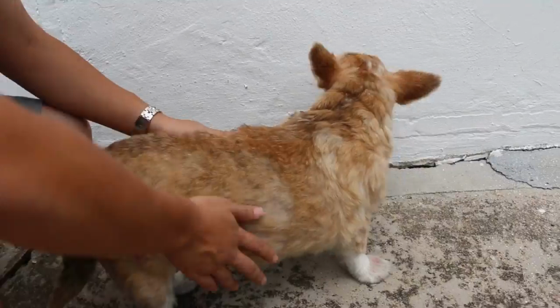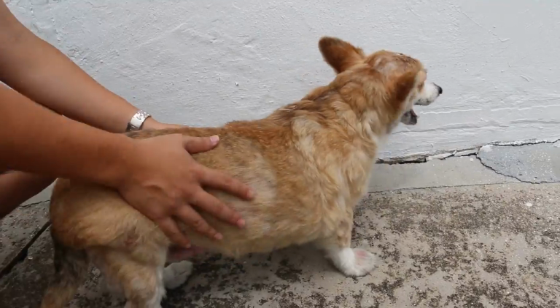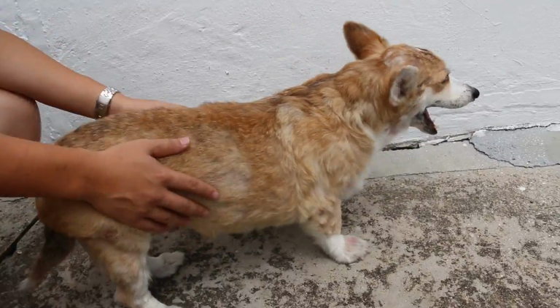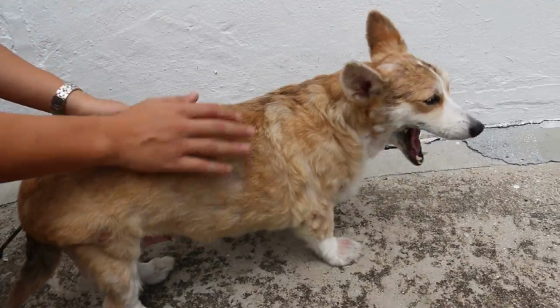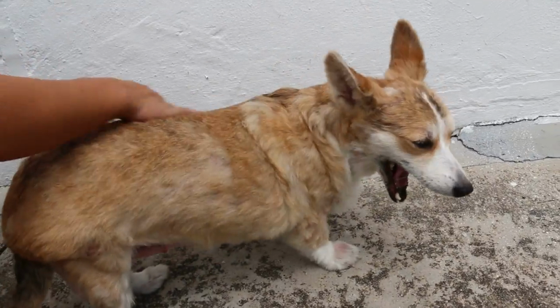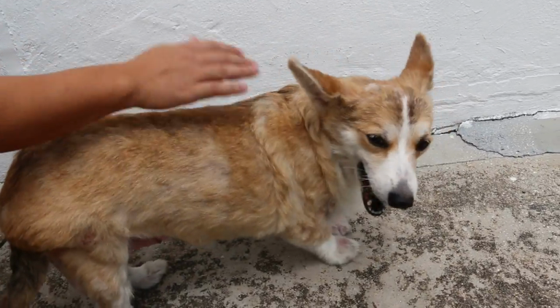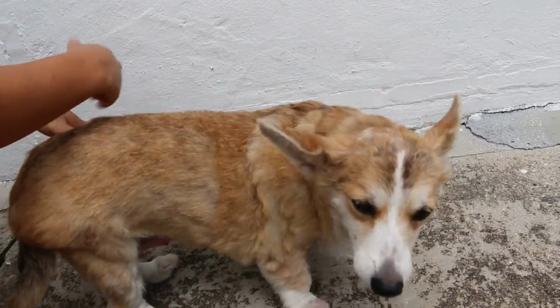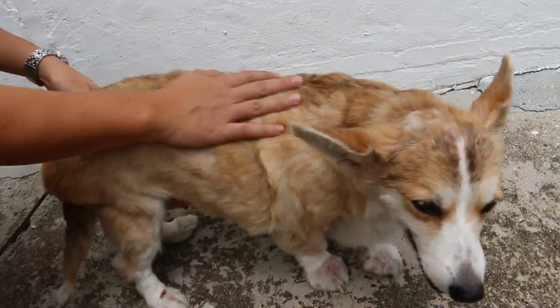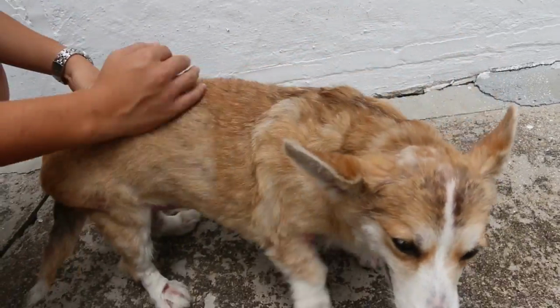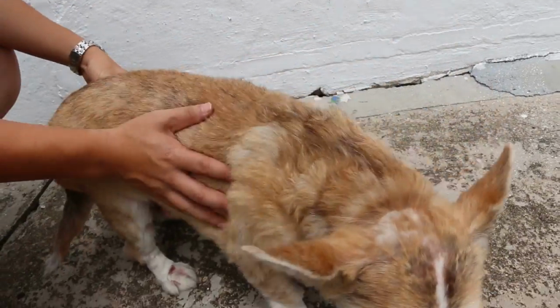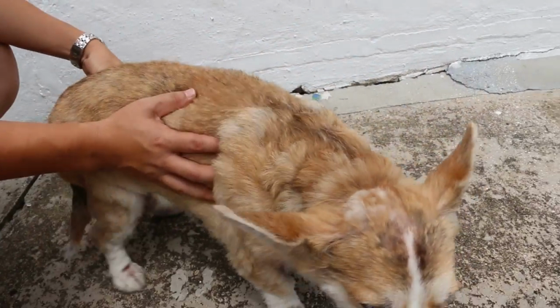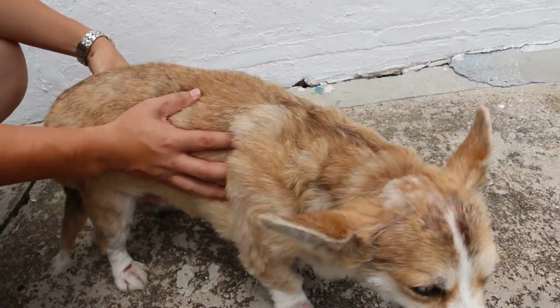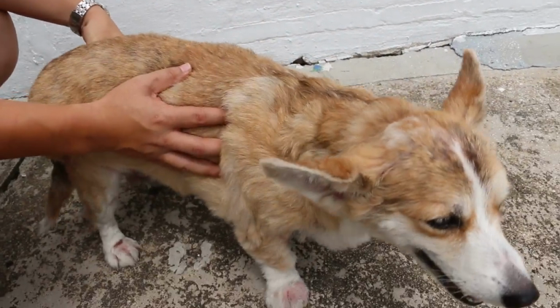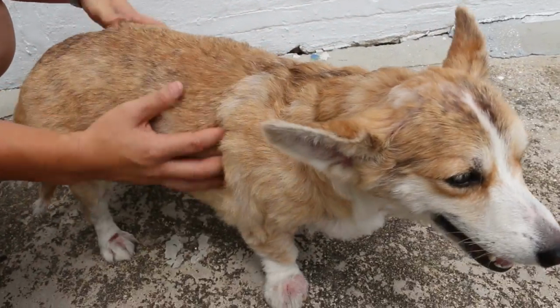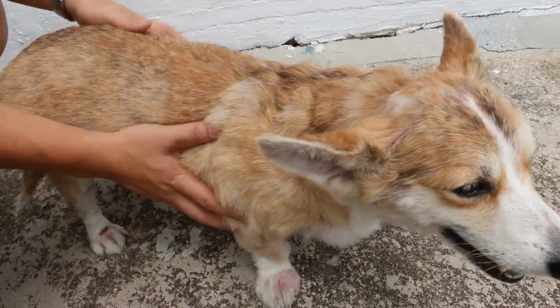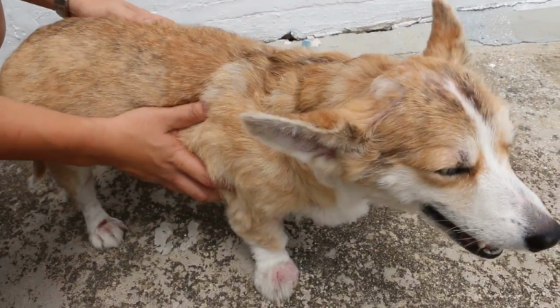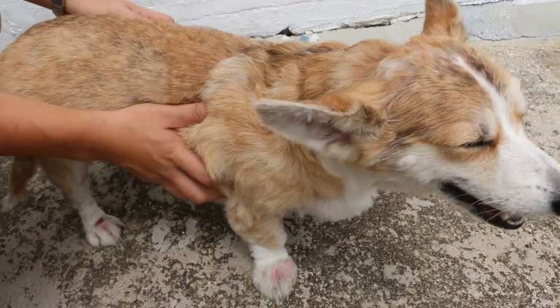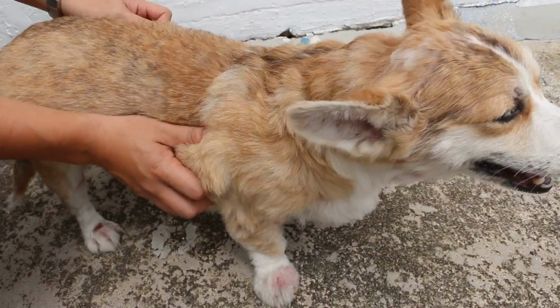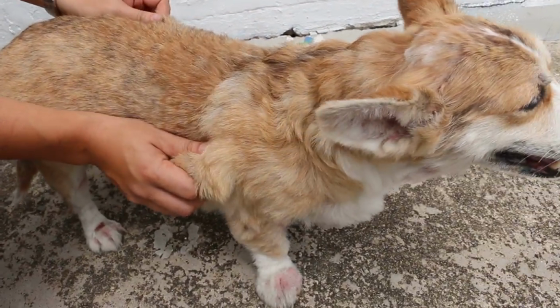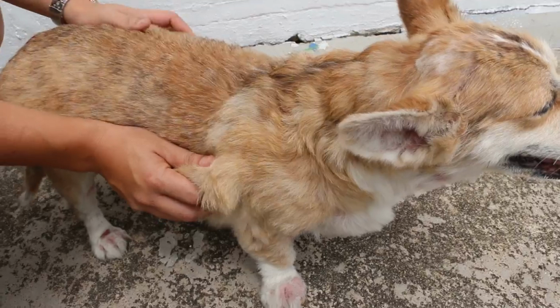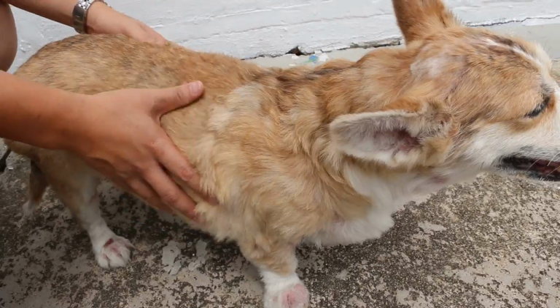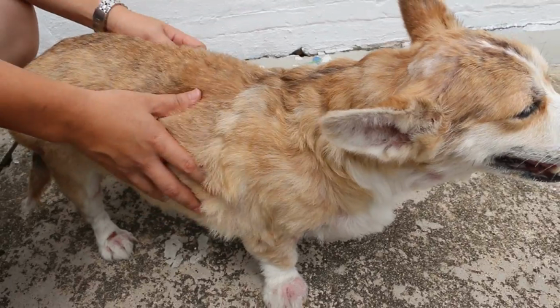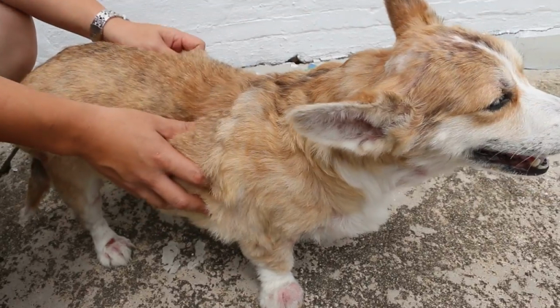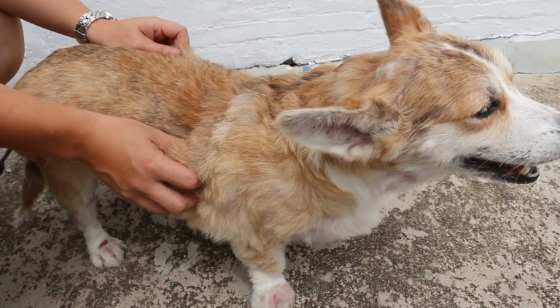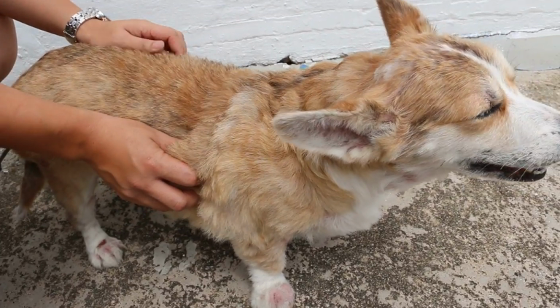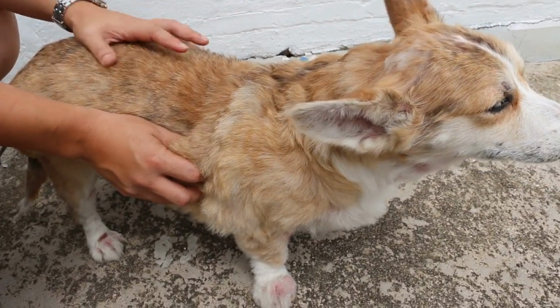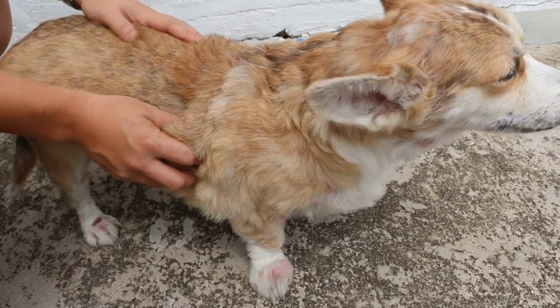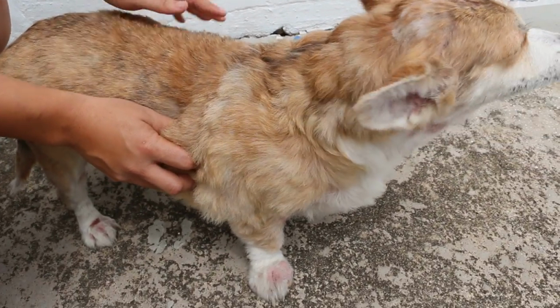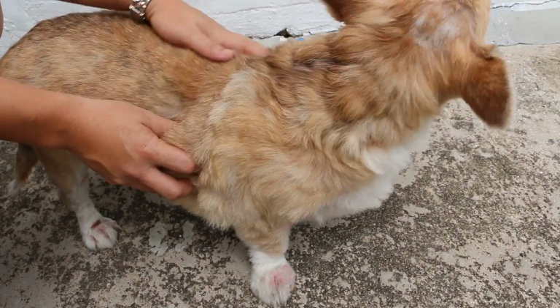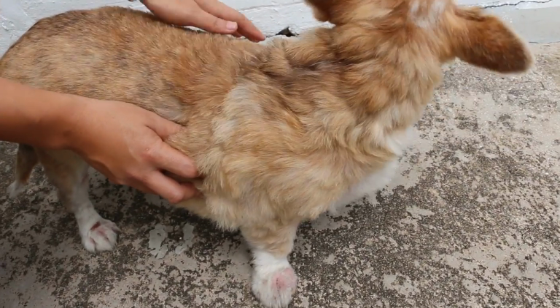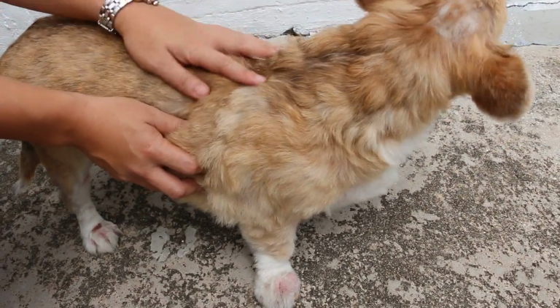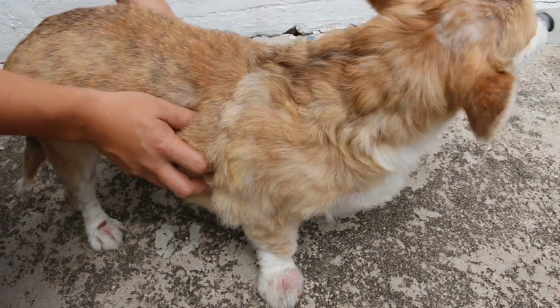30 August 2014. How old is this Corgi? 5 to 6. Female, right? Yeah, it's a female.